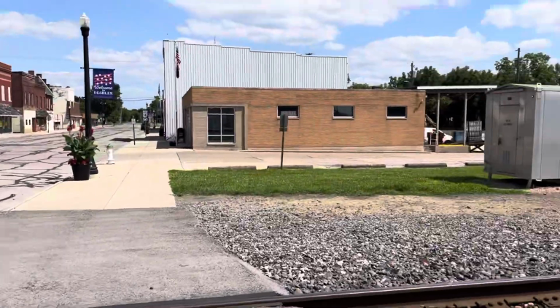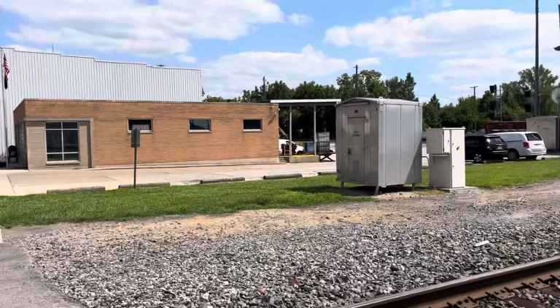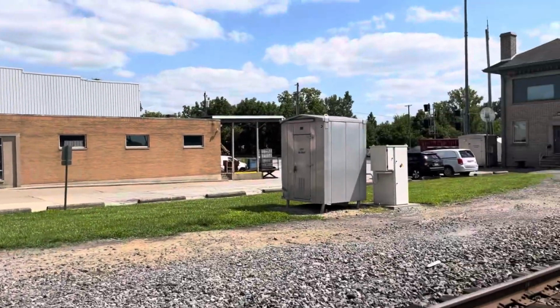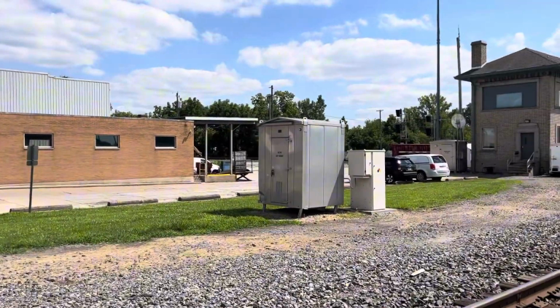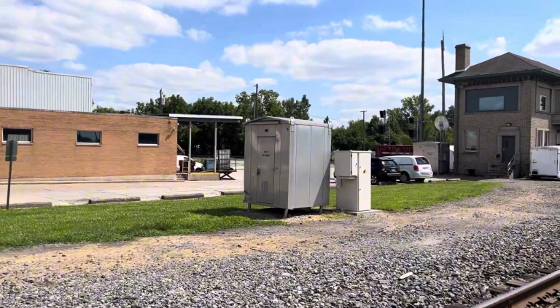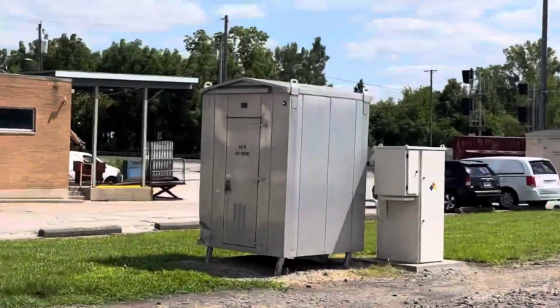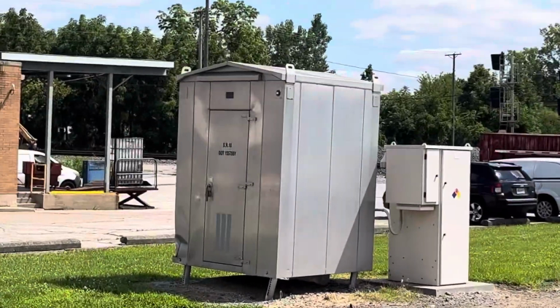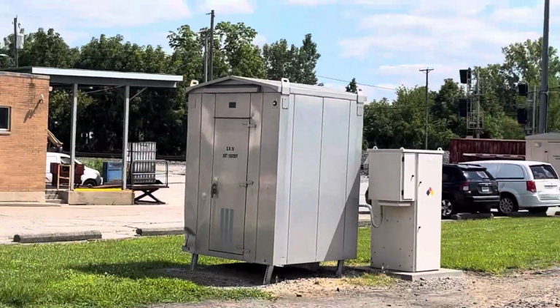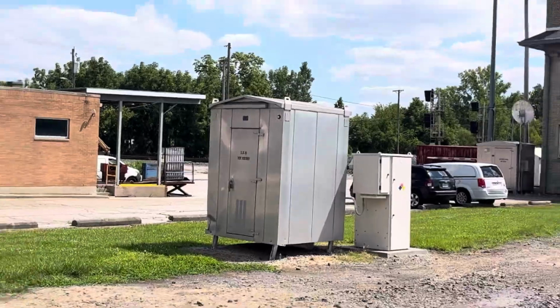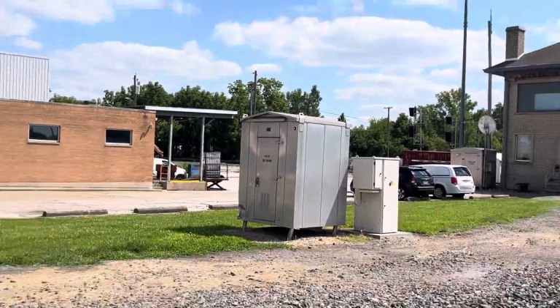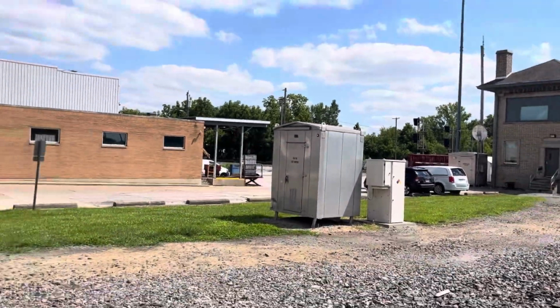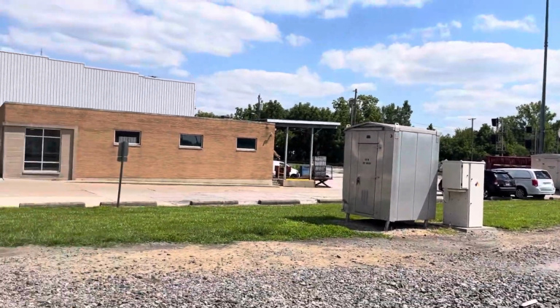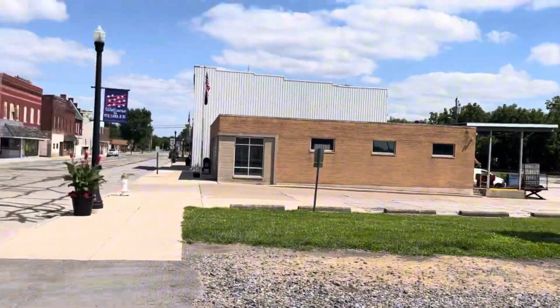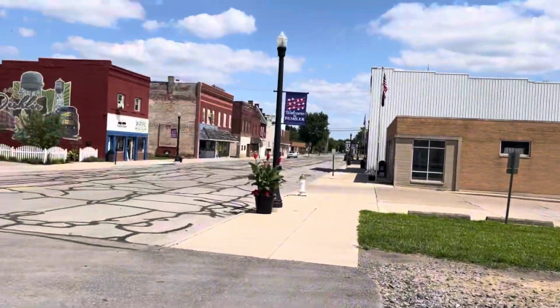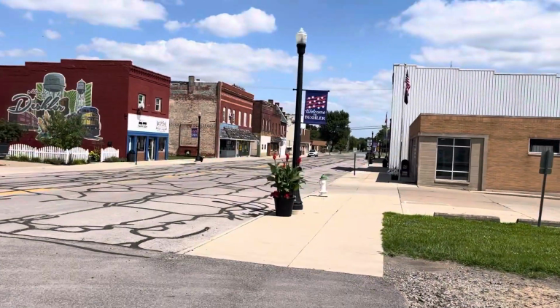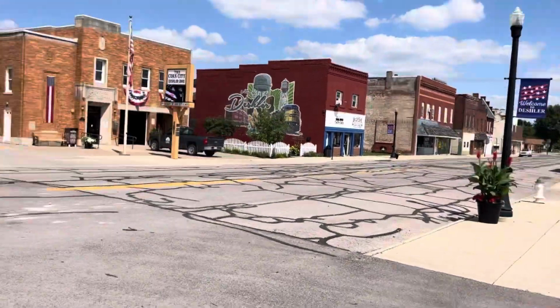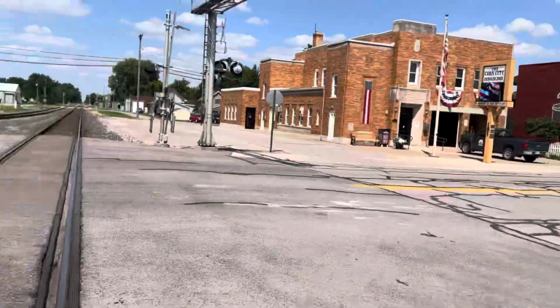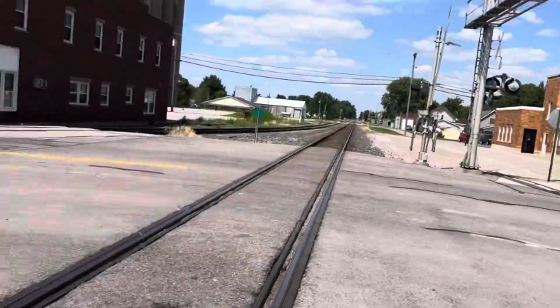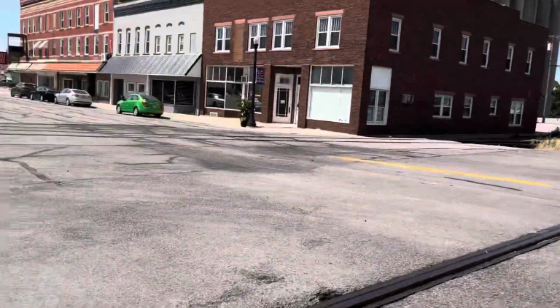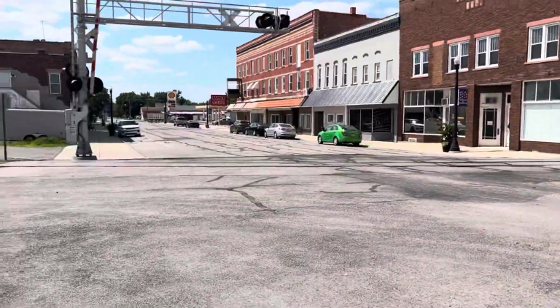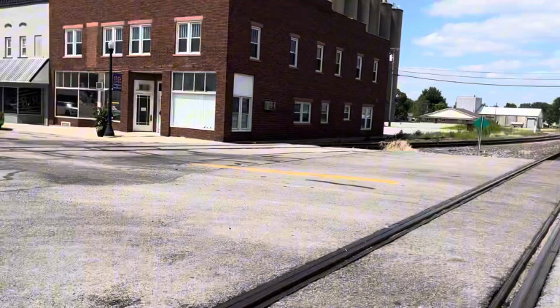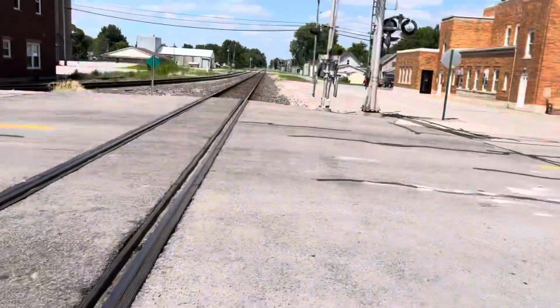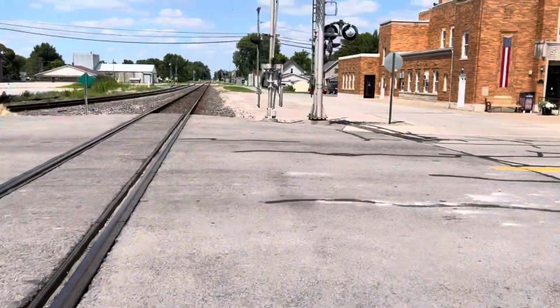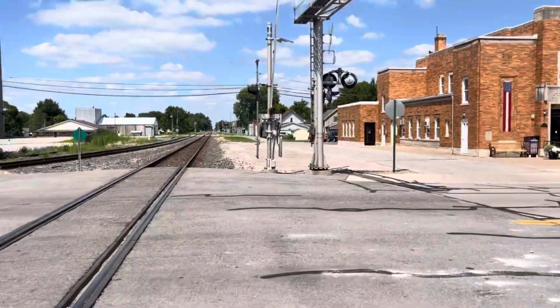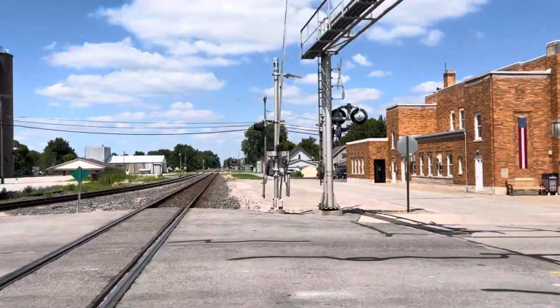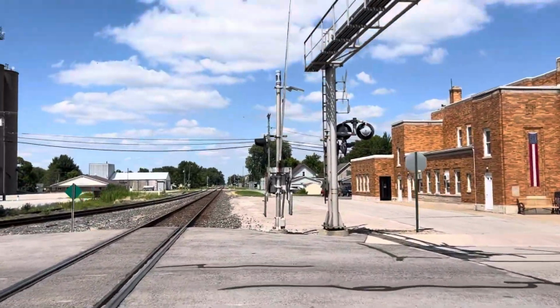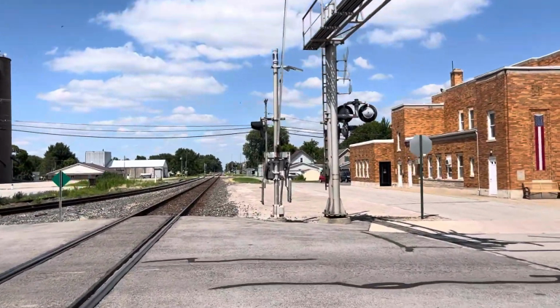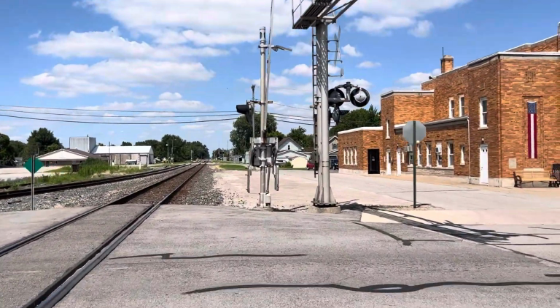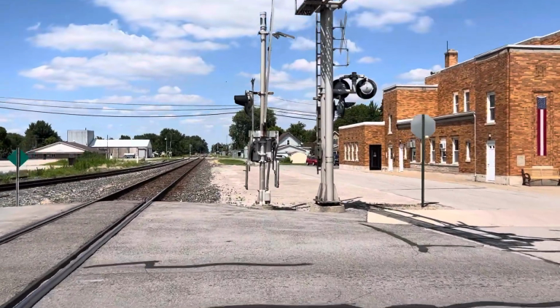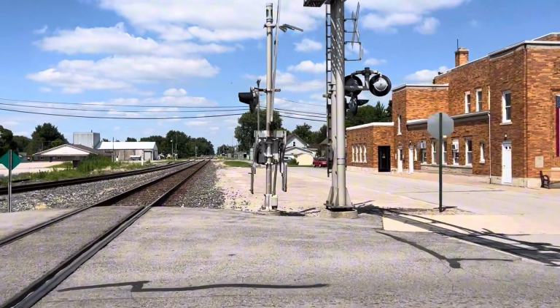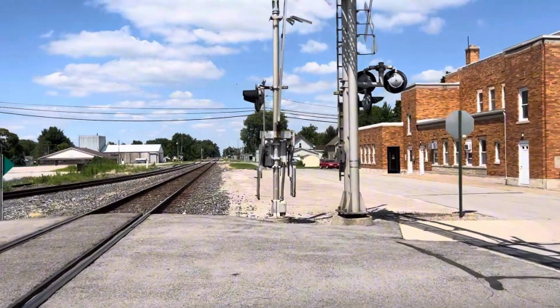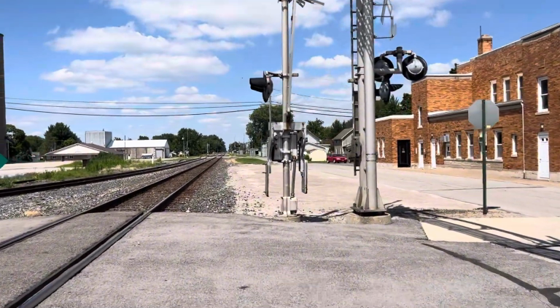Here's the relay case for the crossing. This is Main Street but also State Route 18. We've got a moment to cross — we're going to head over to the other signal, which is kind of similar but not really.